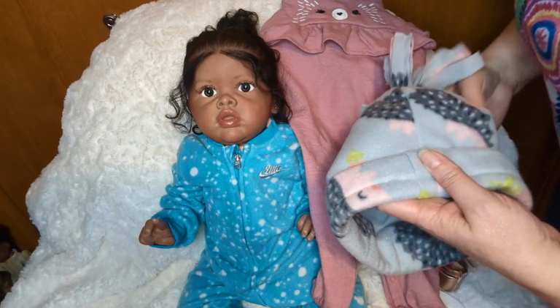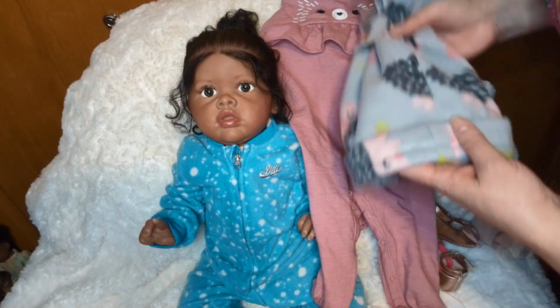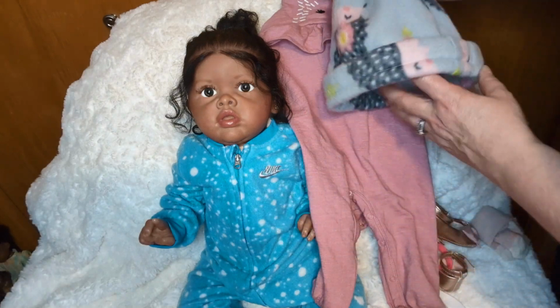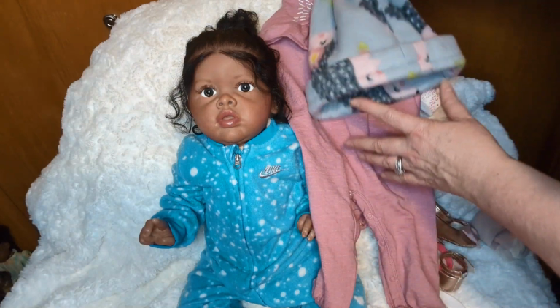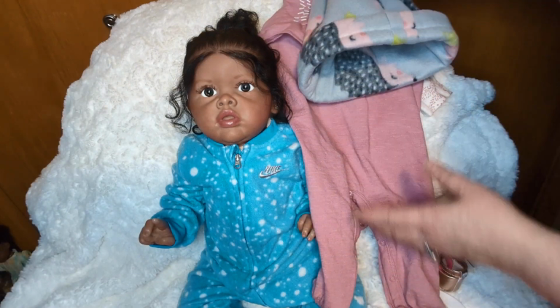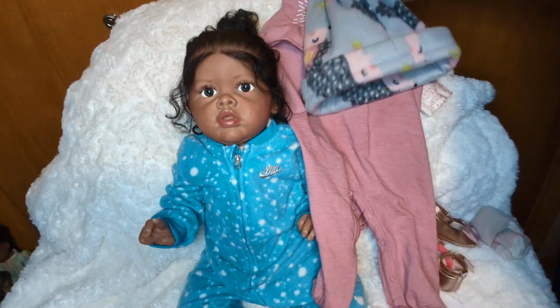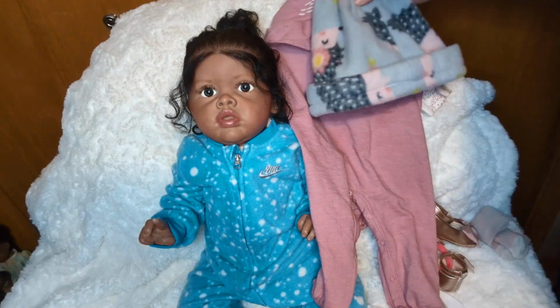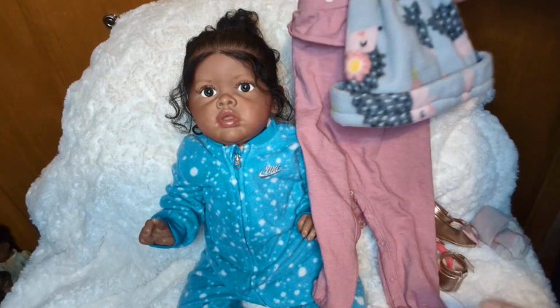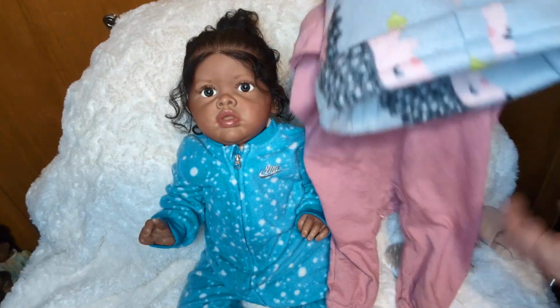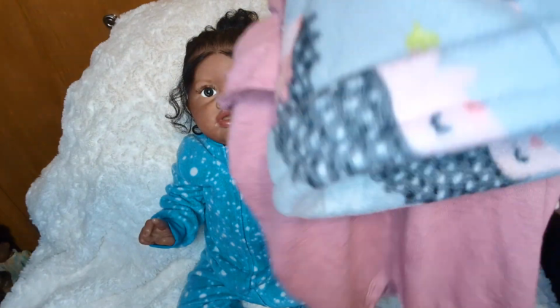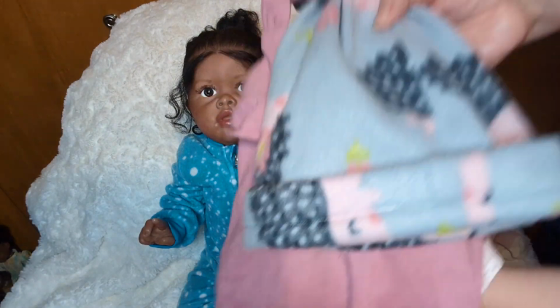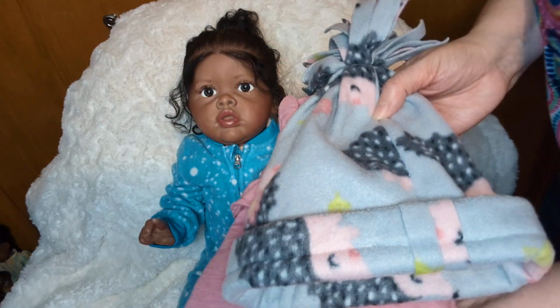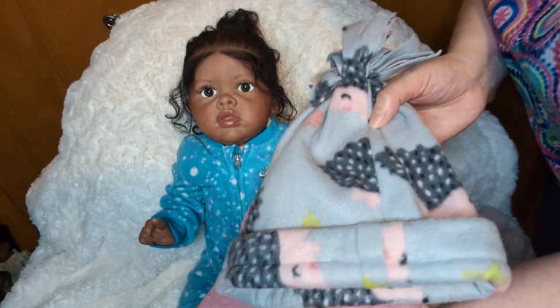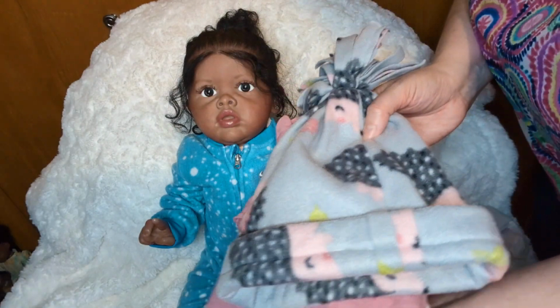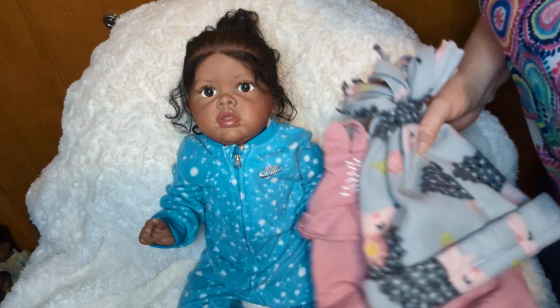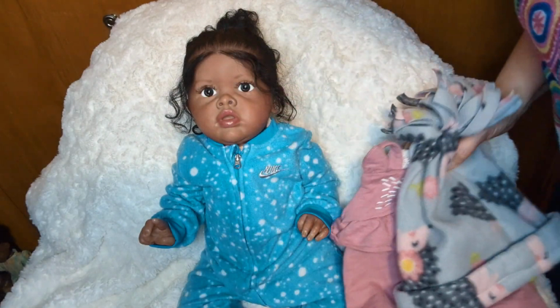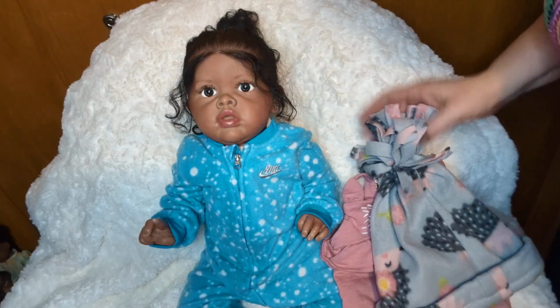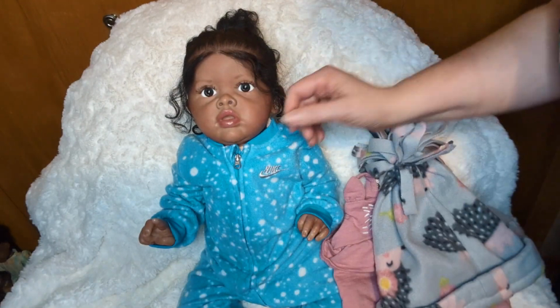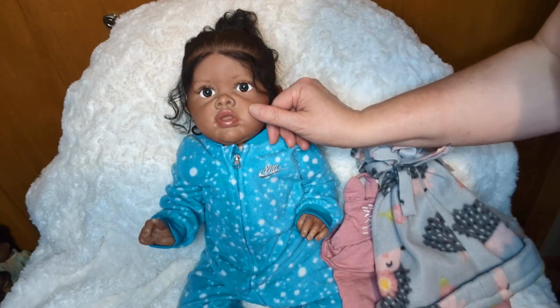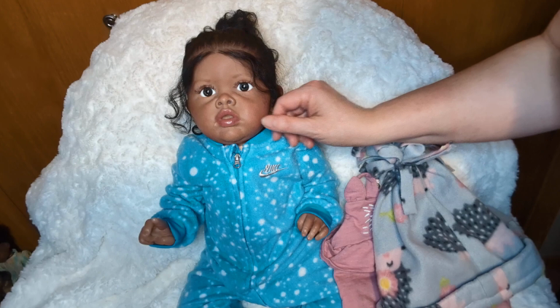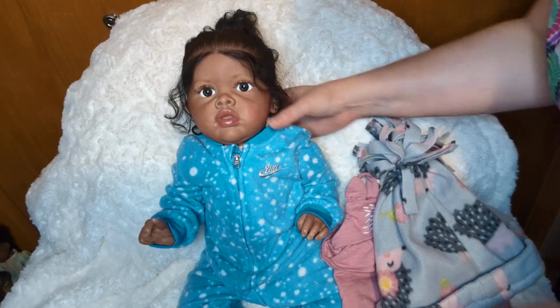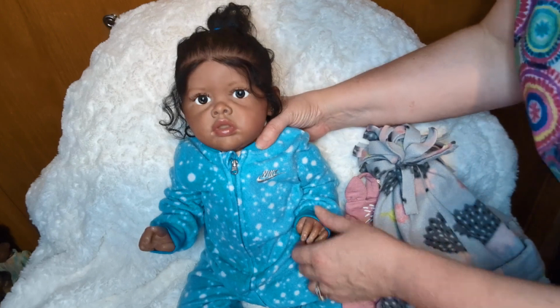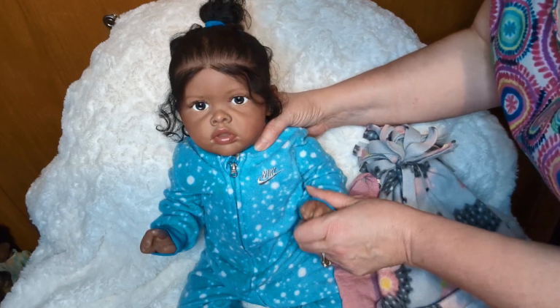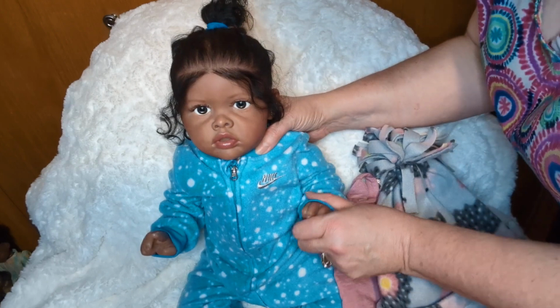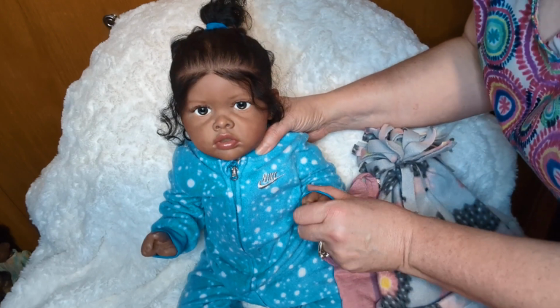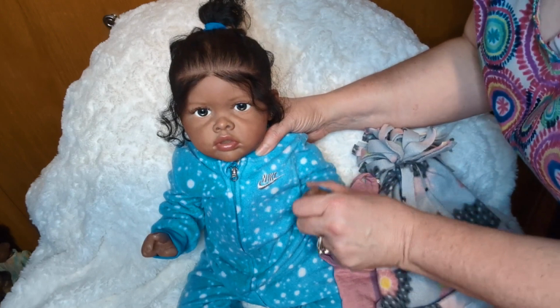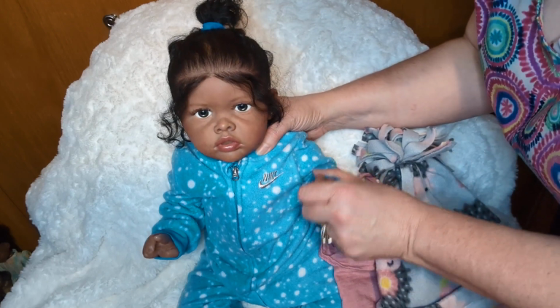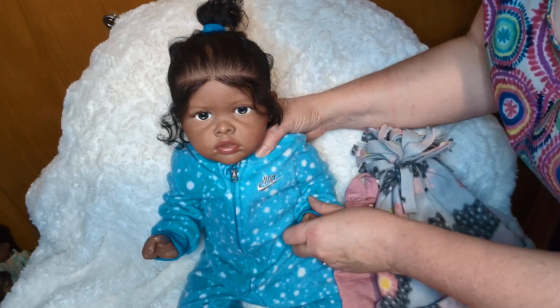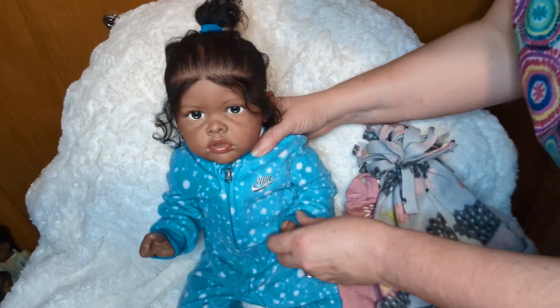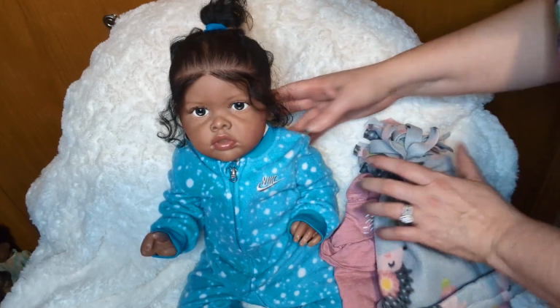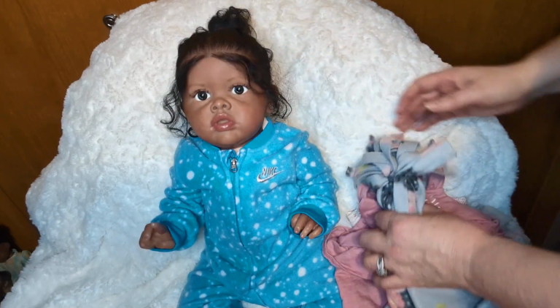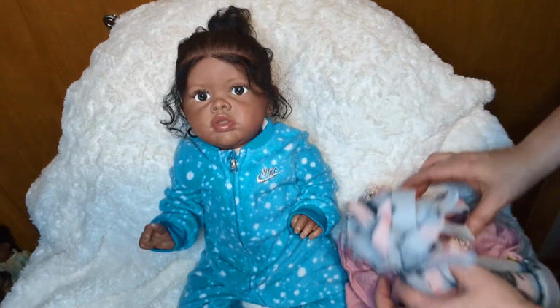Oh my gosh, I'm going to love putting this on one of my beautiful babies — and today it's you, Salia! She's all excited.